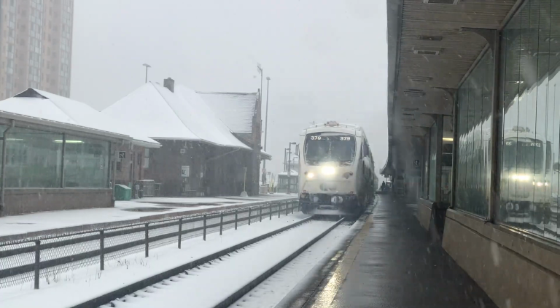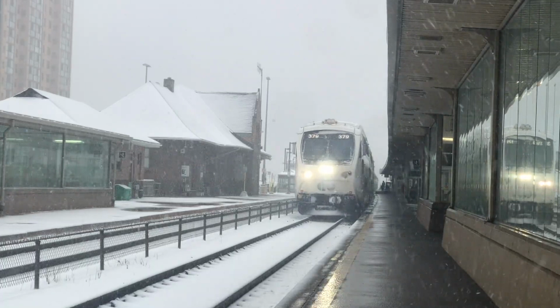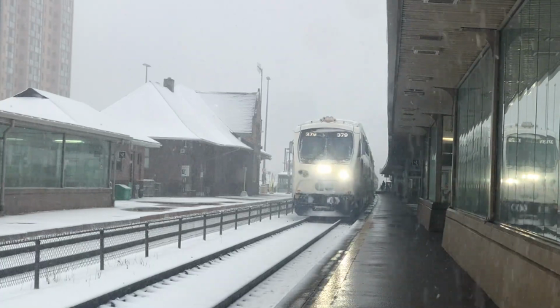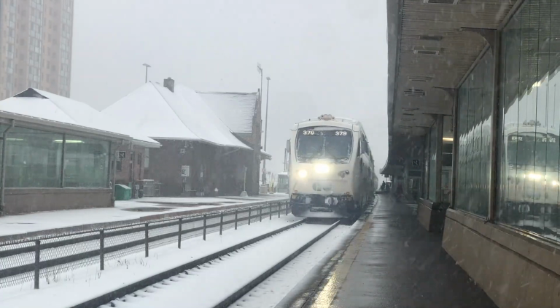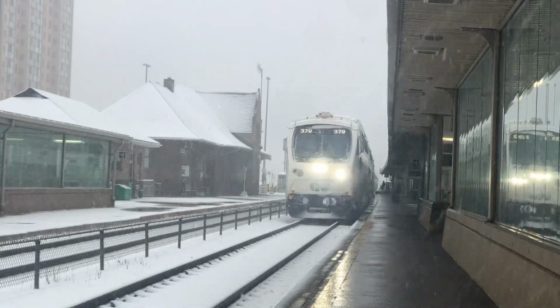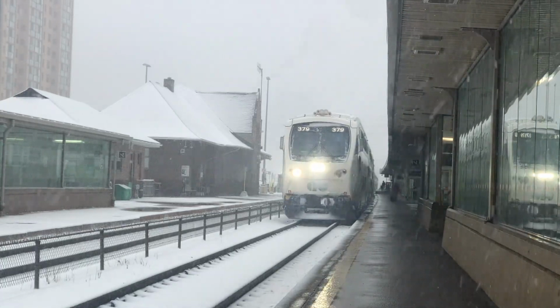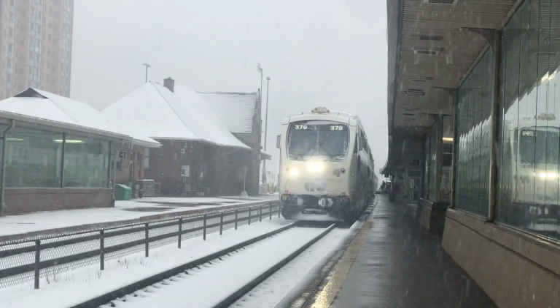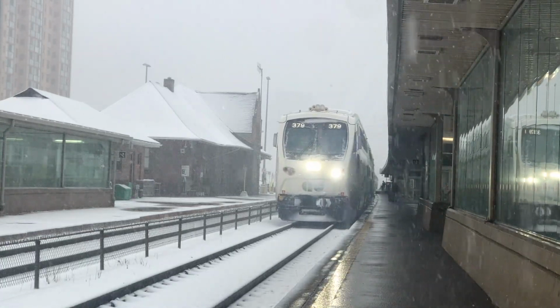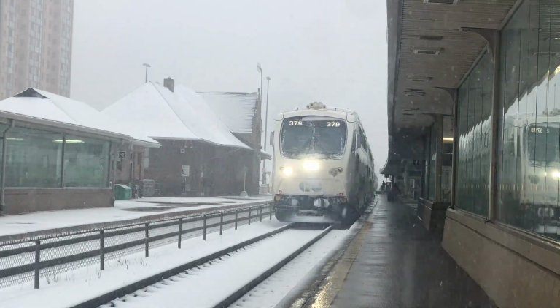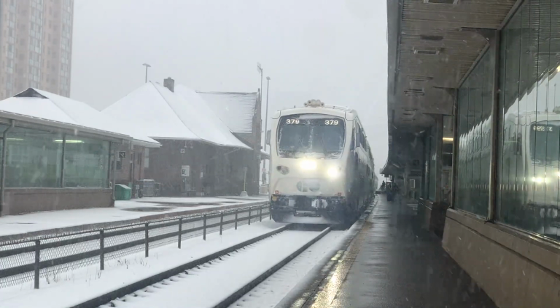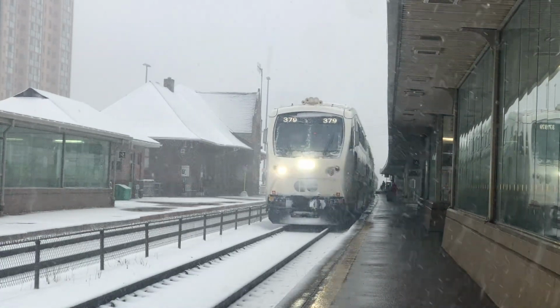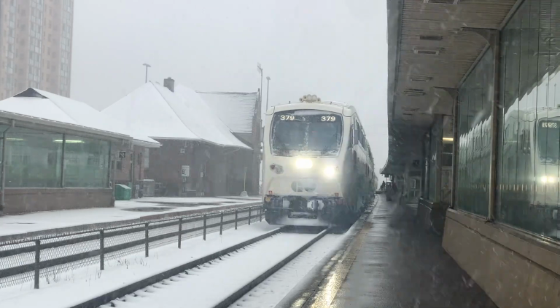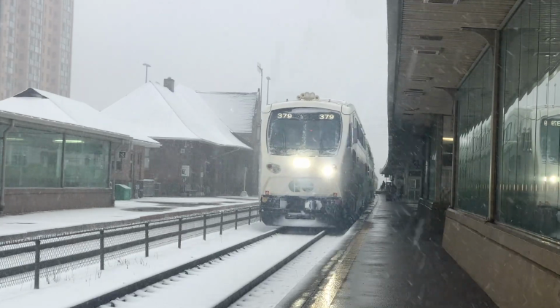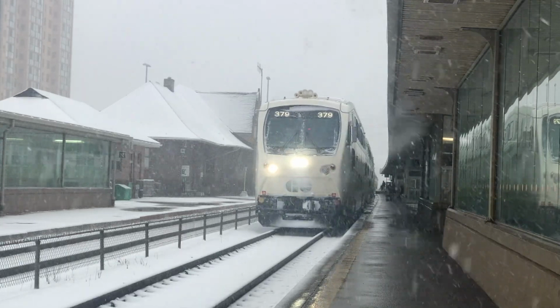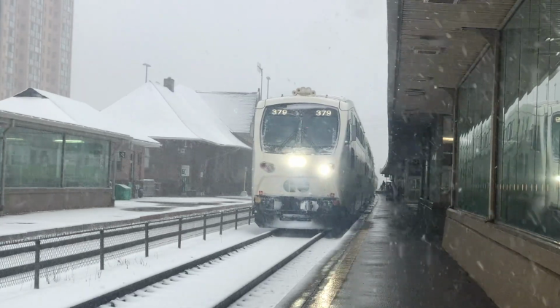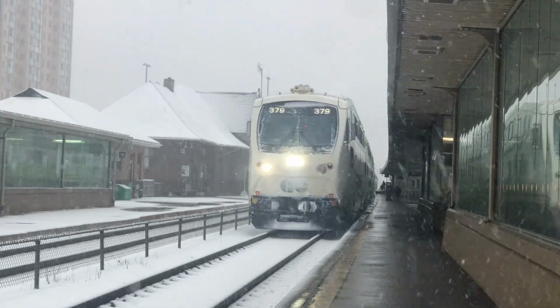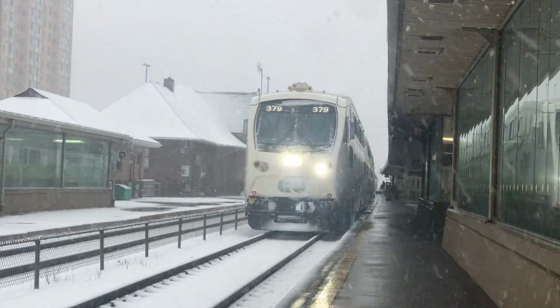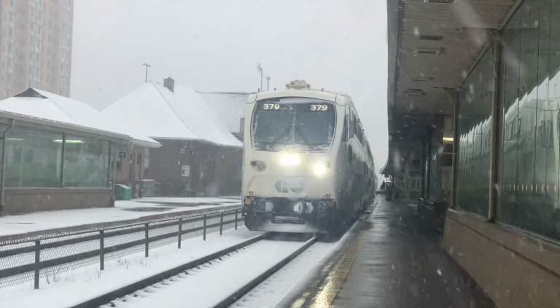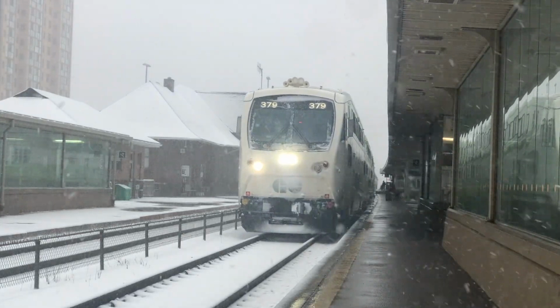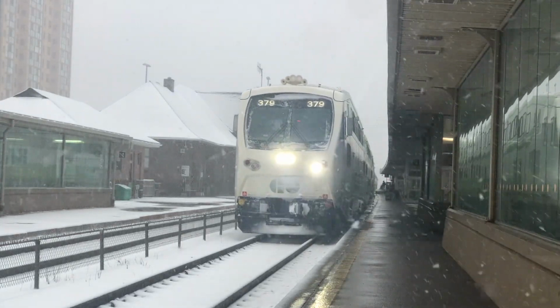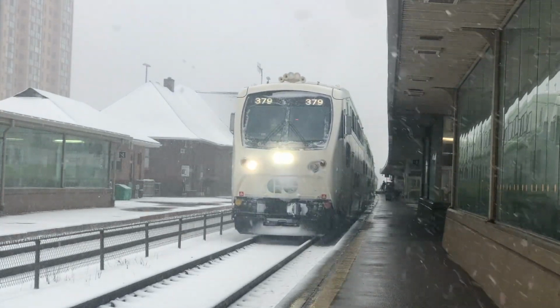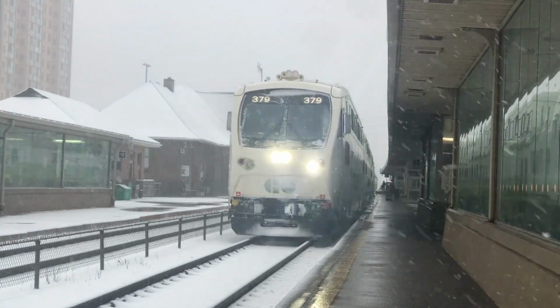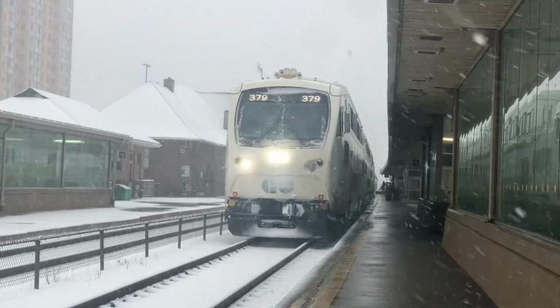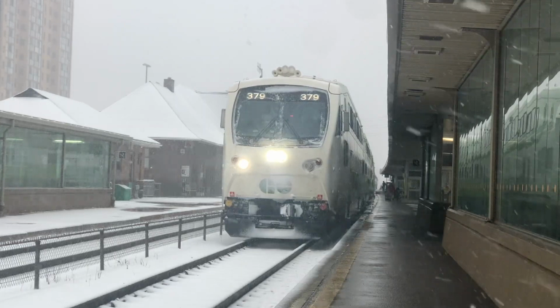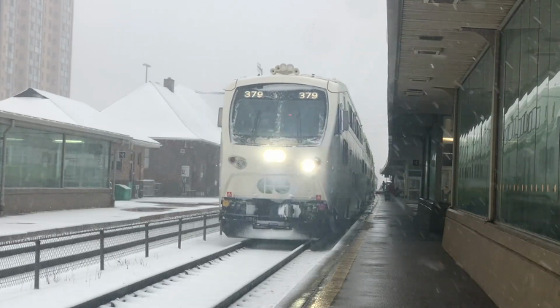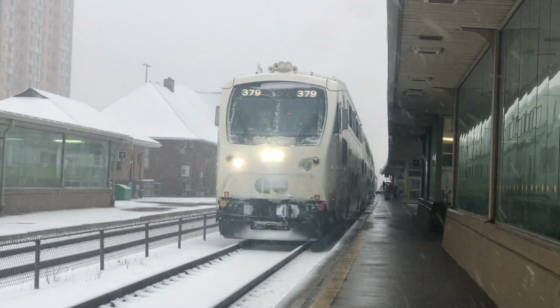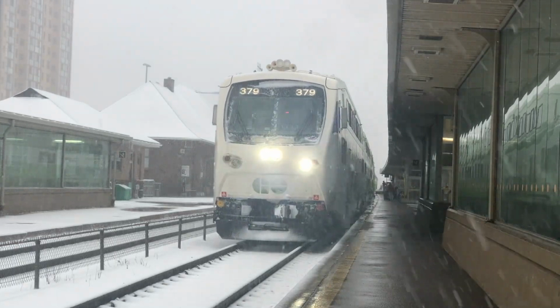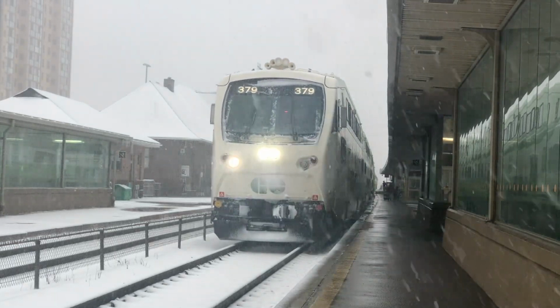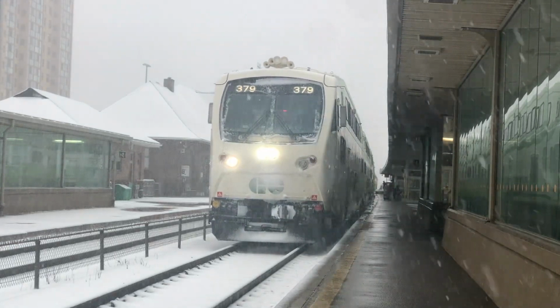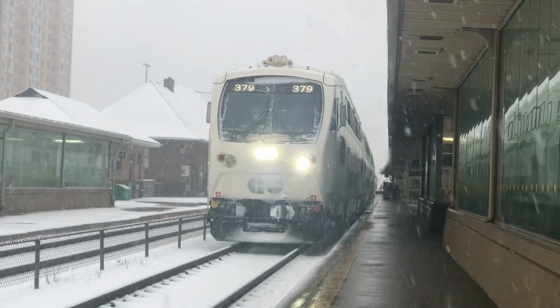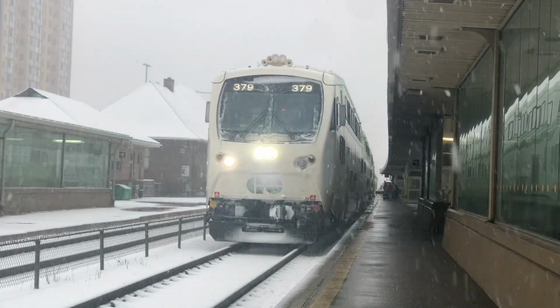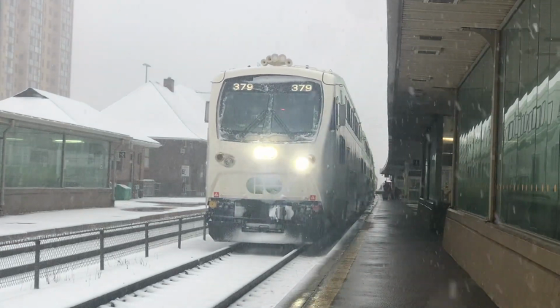During this time, Go service expanded with increased ridership, new lines, and more. And thus, Go wanted a stronger locomotive to pull longer trains, and this would become the F-59PH.